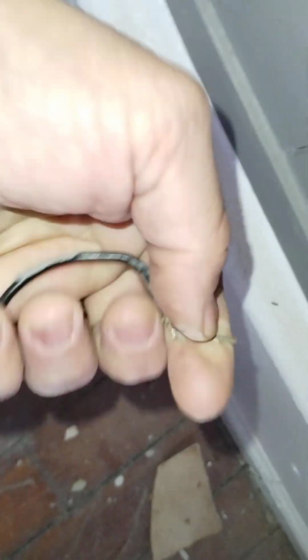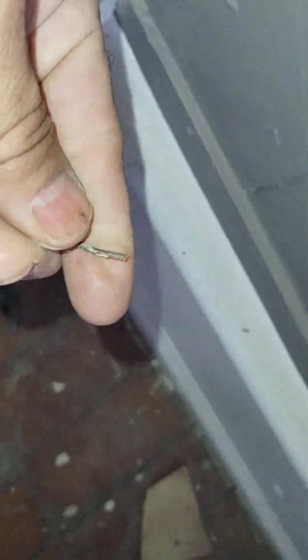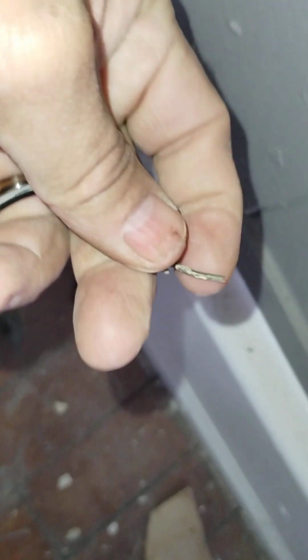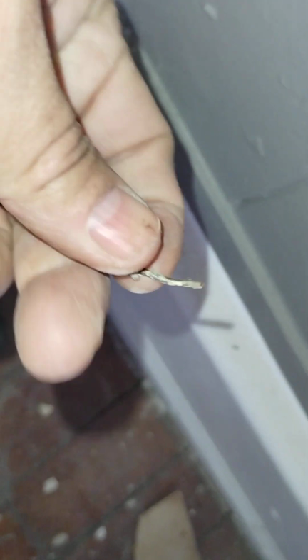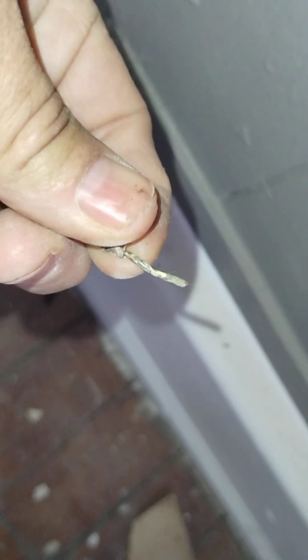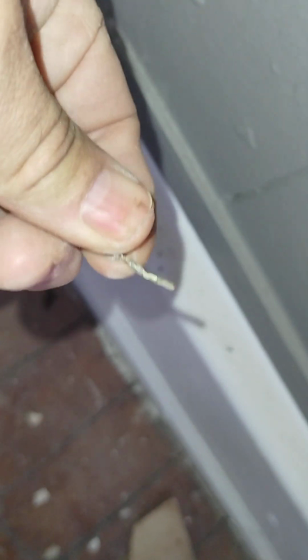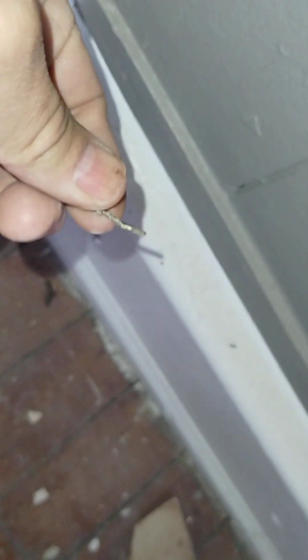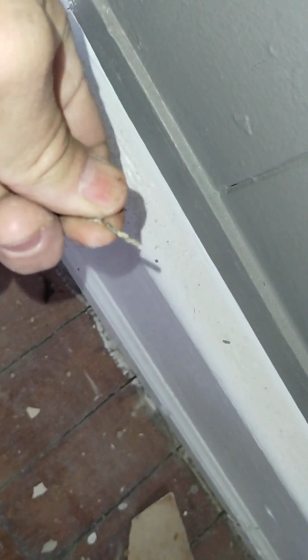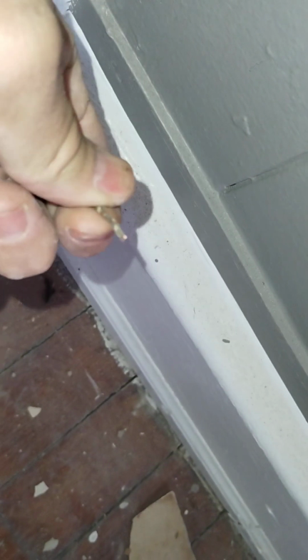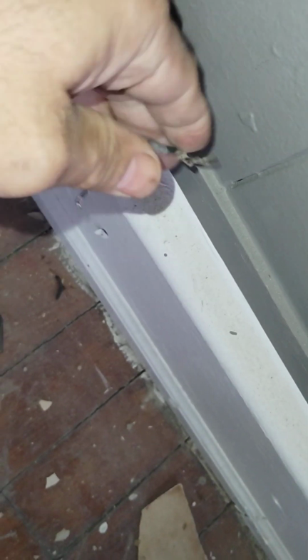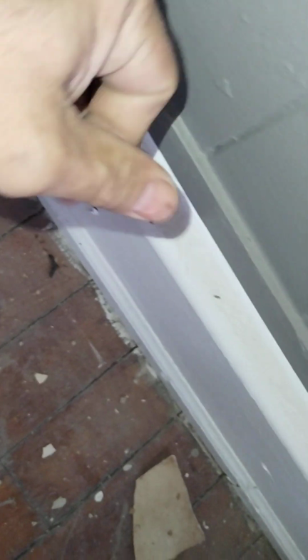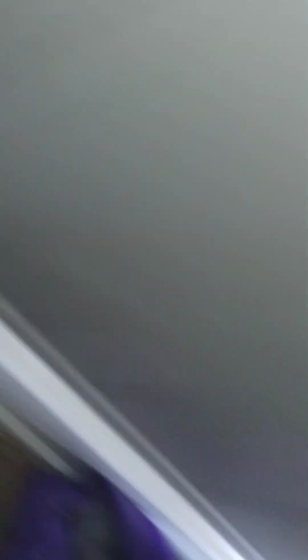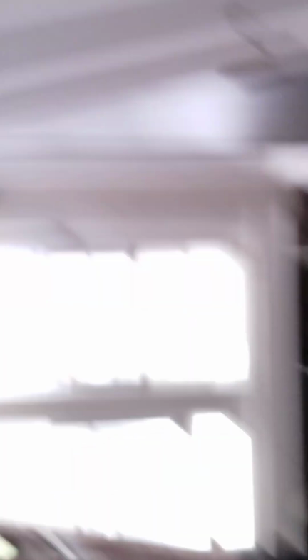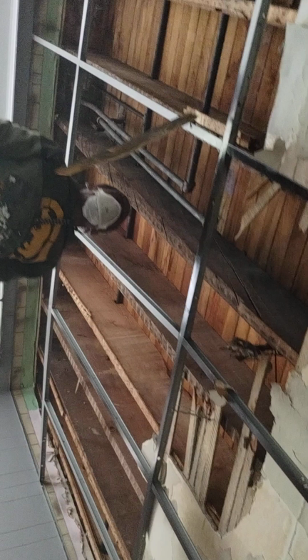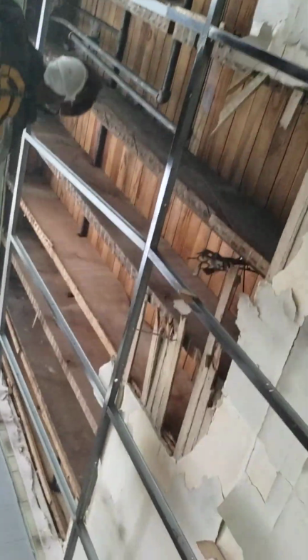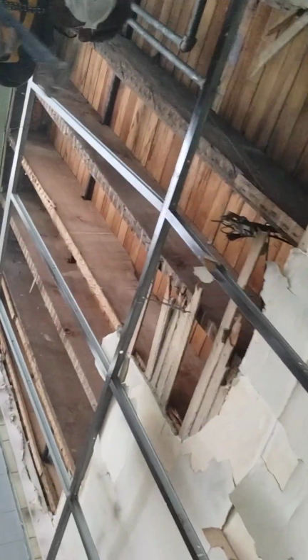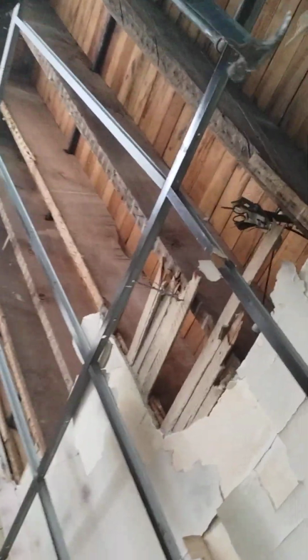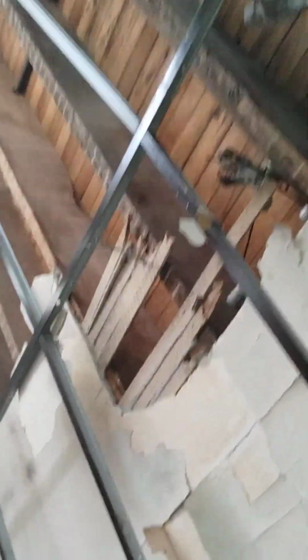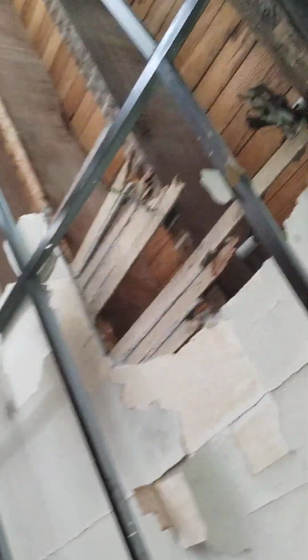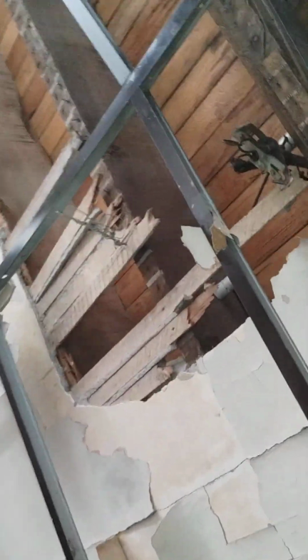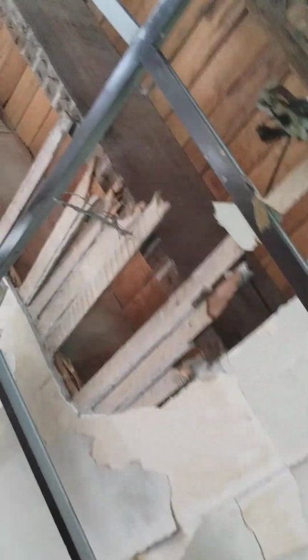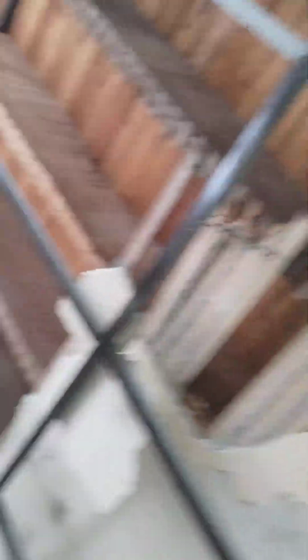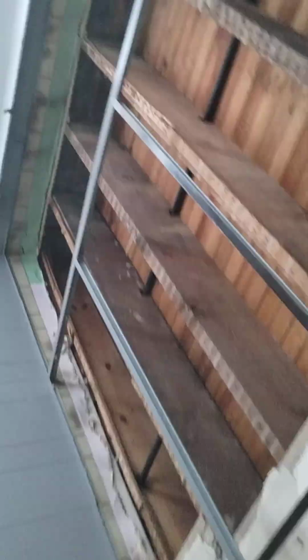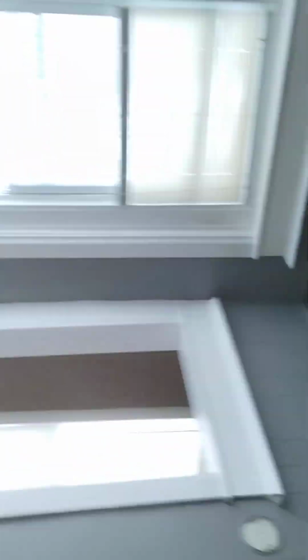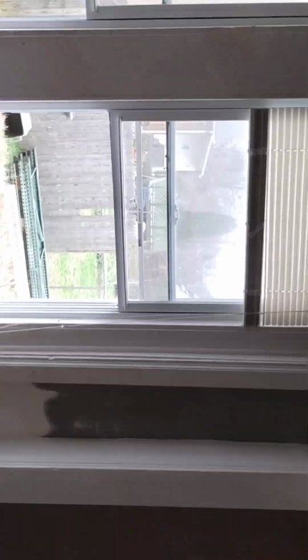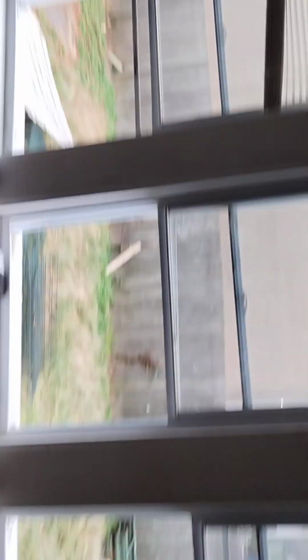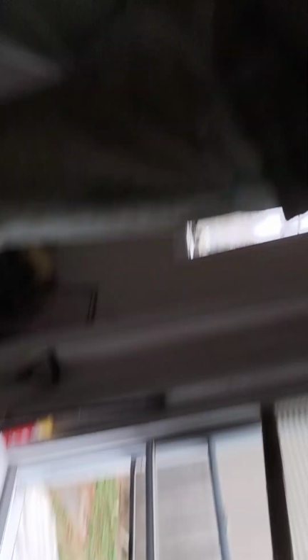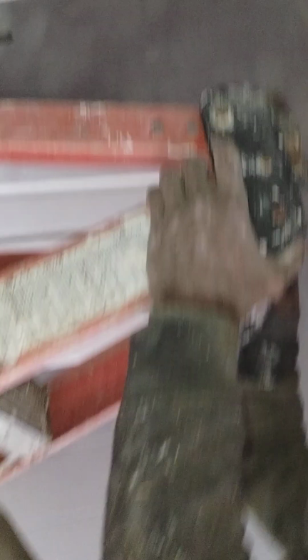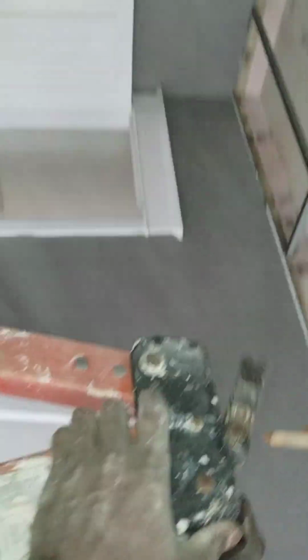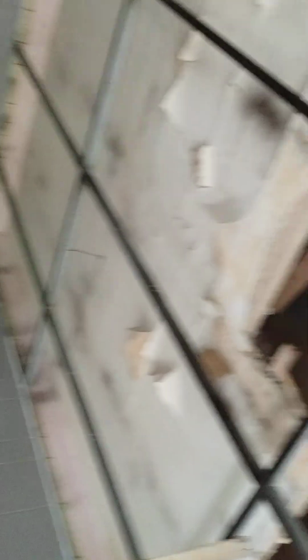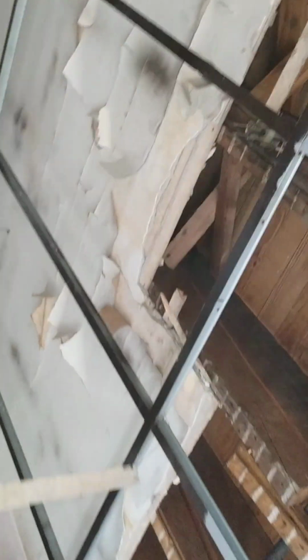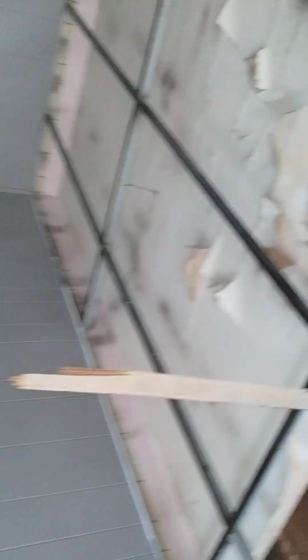The exposure part was this part here and up at the ceiling there it's pretty bad. Jay, let me show him real quick — let me get up here. This is knob and tubing.